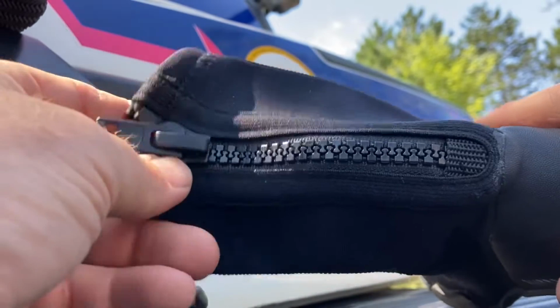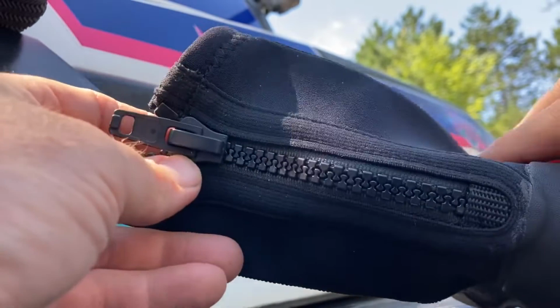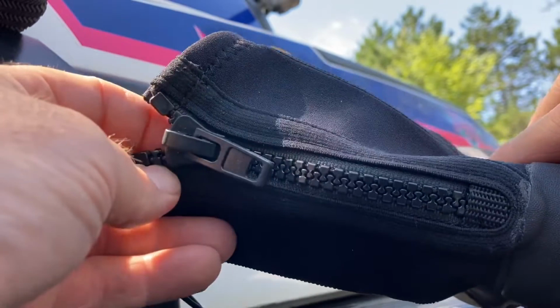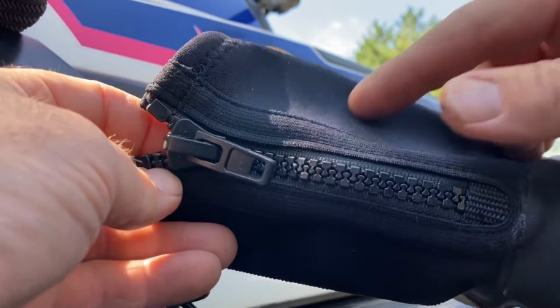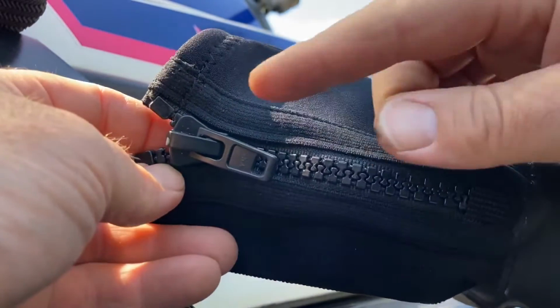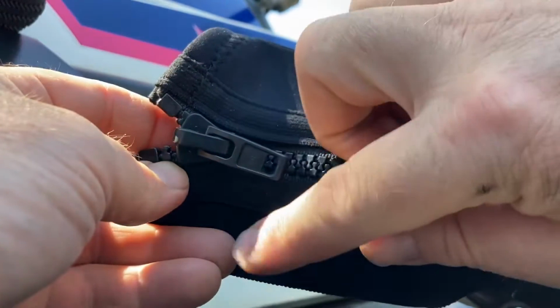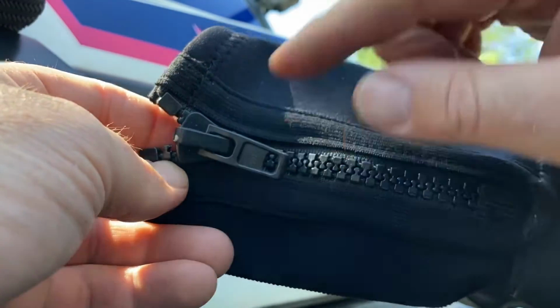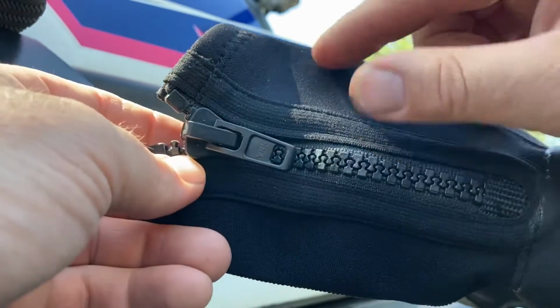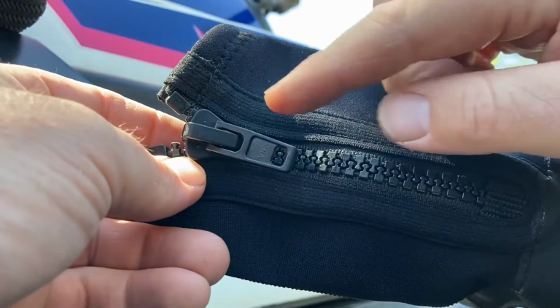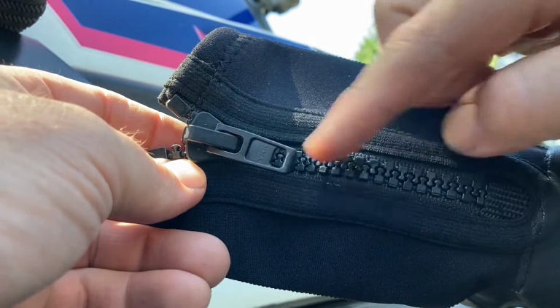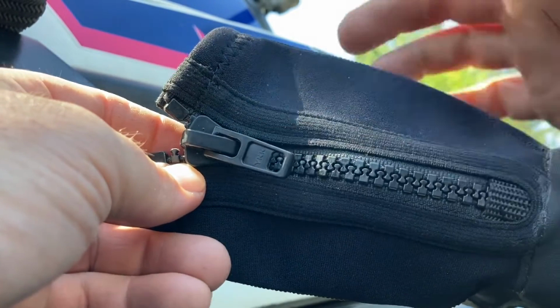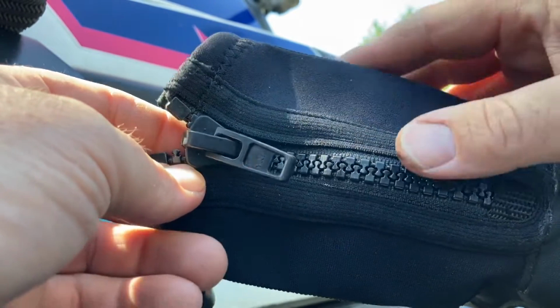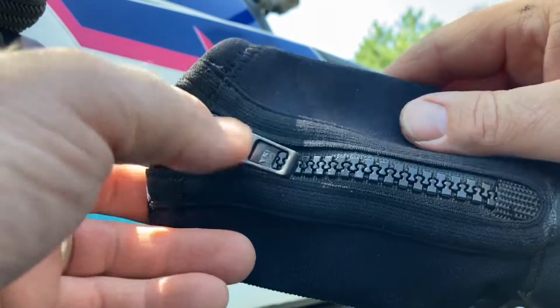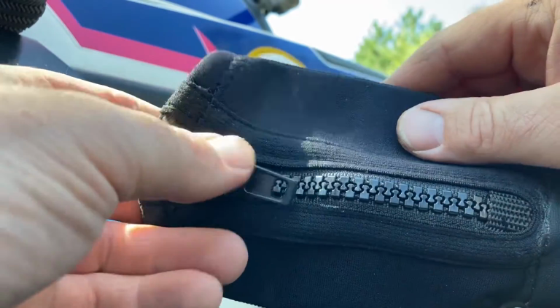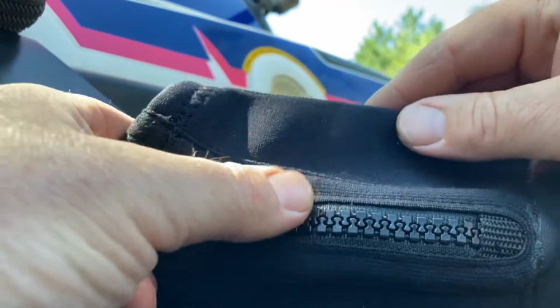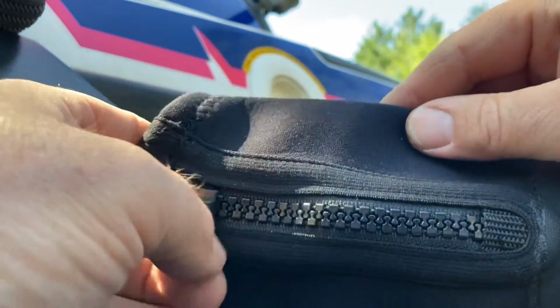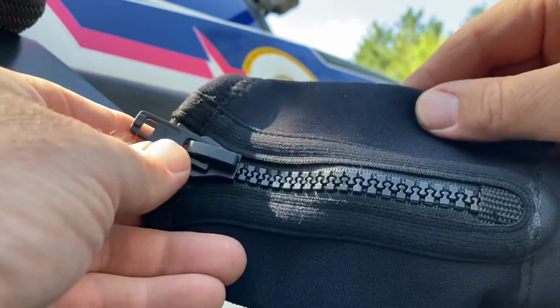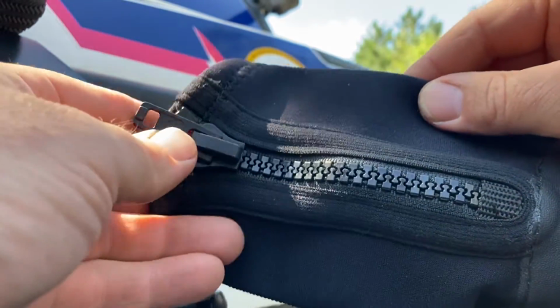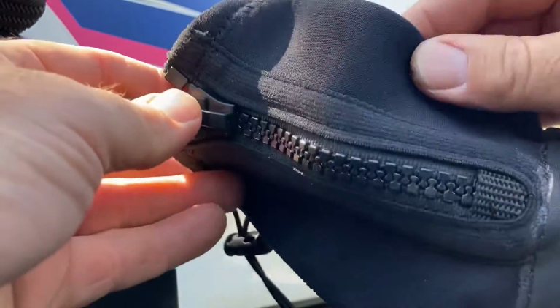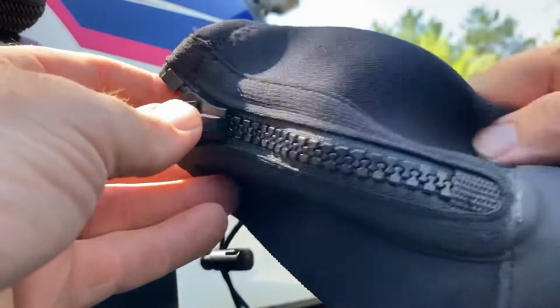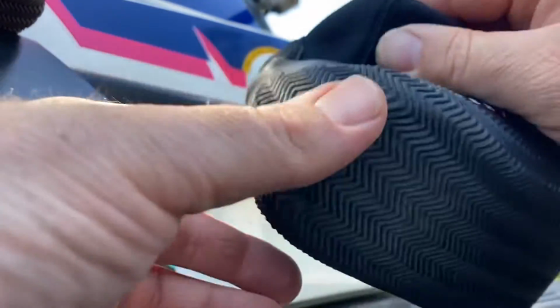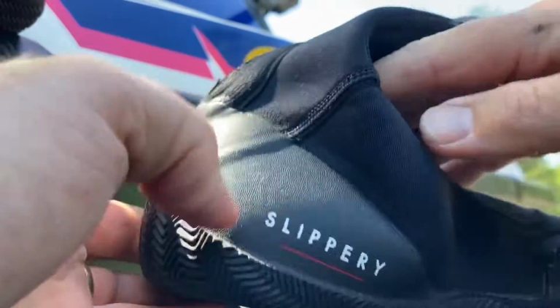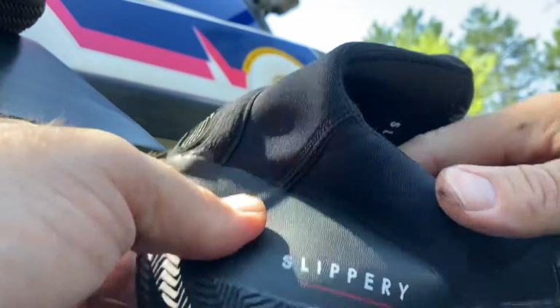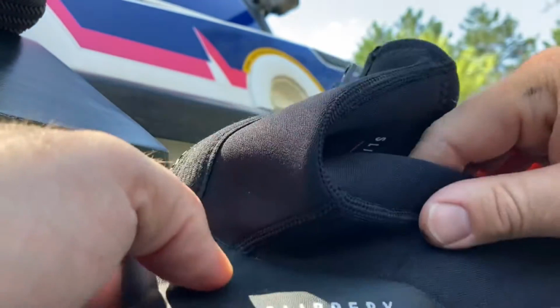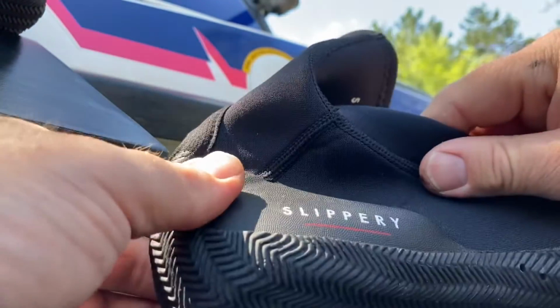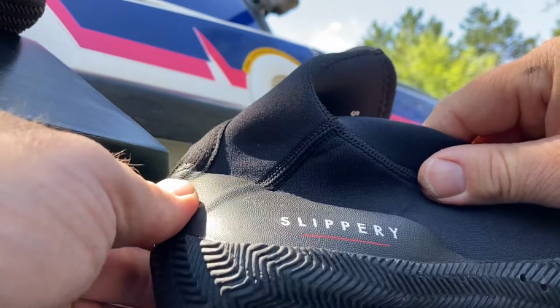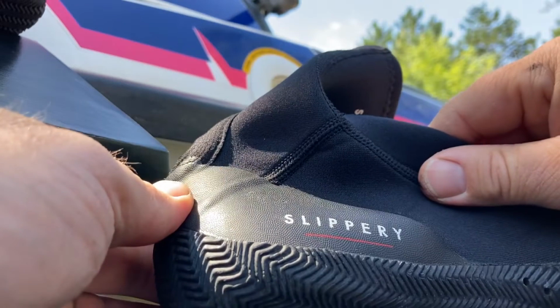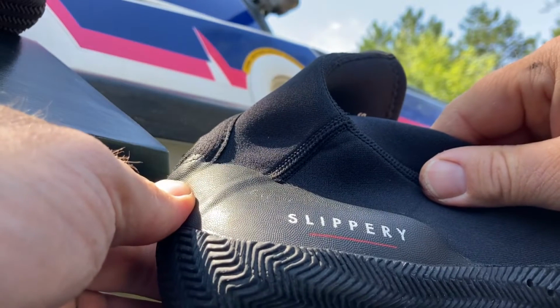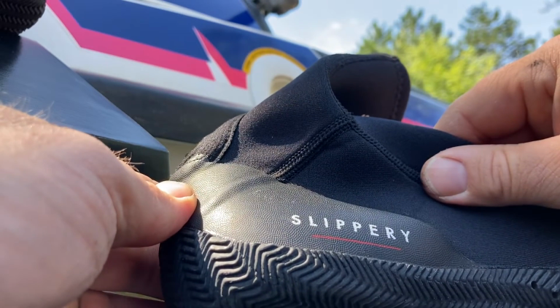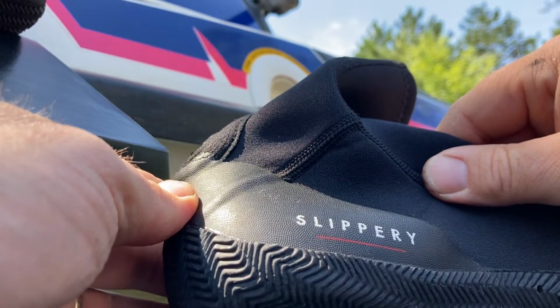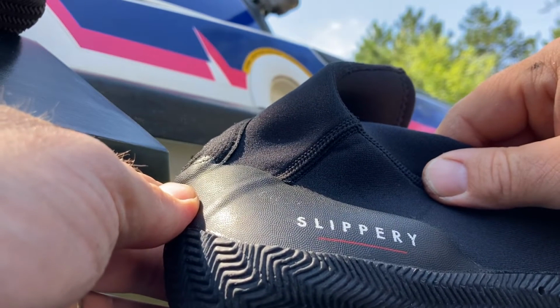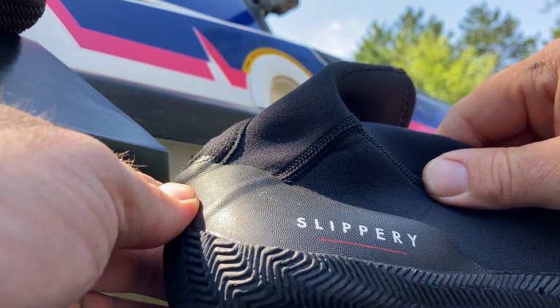All the ones that had velcro going across the zipper, or velcro instead of a zipper, were anywhere from $40 to $100. But this brand, Slippery, seems to be working out great. It's called the Amp Boot.